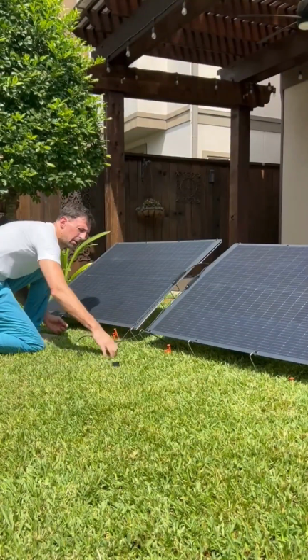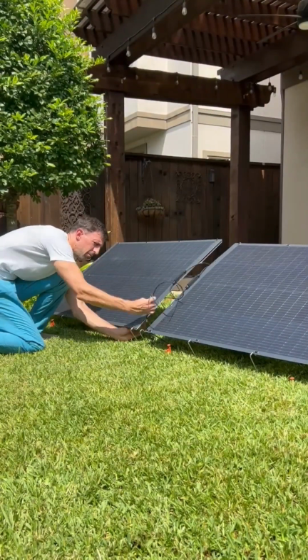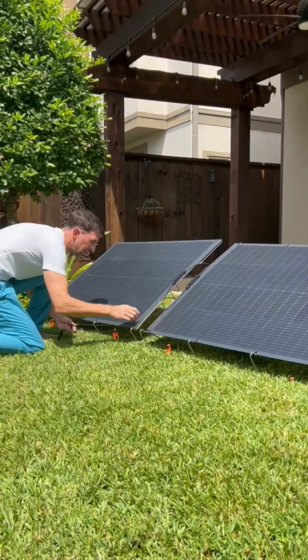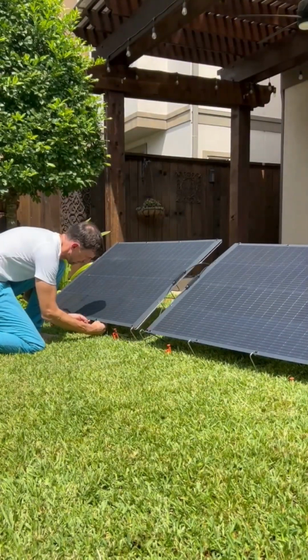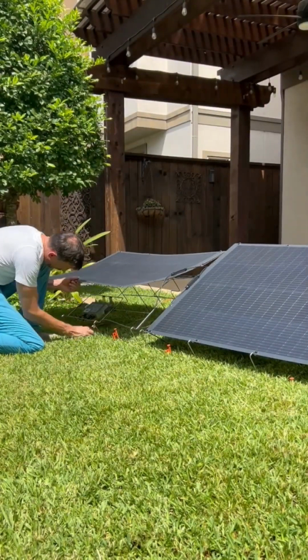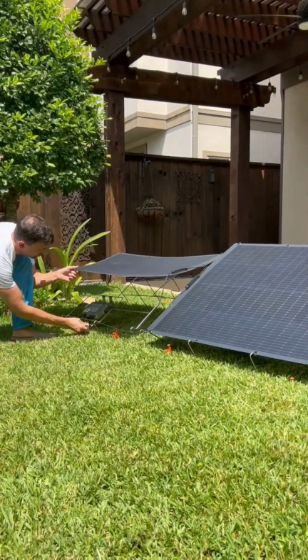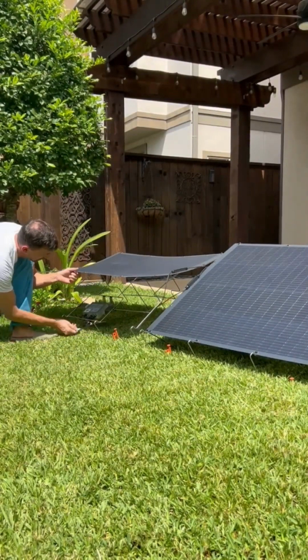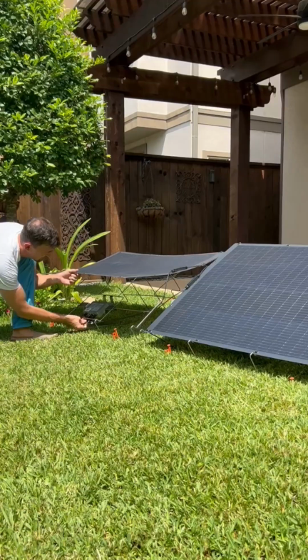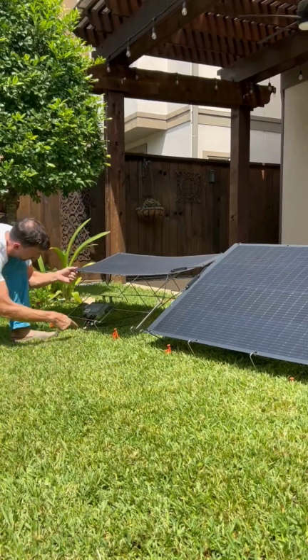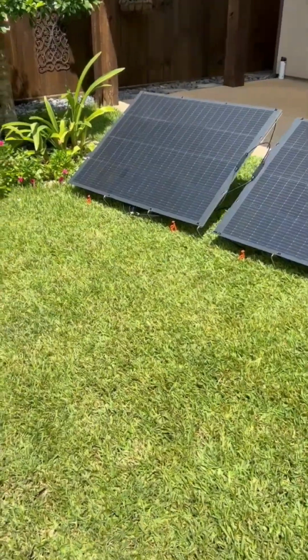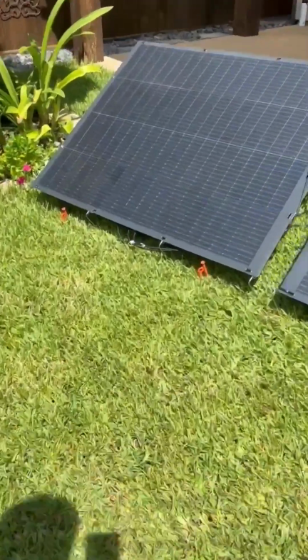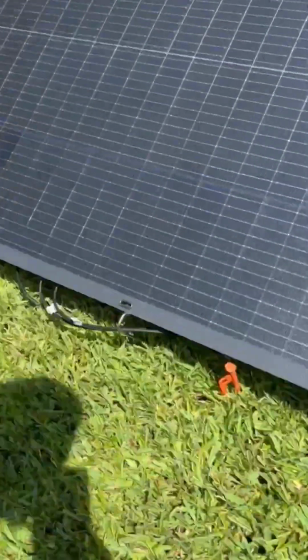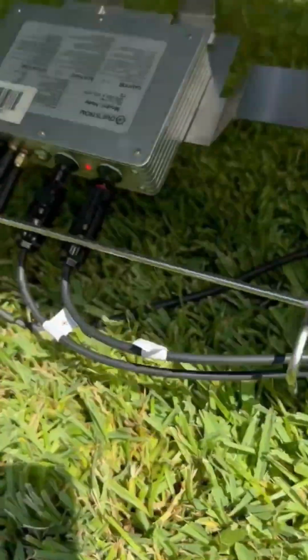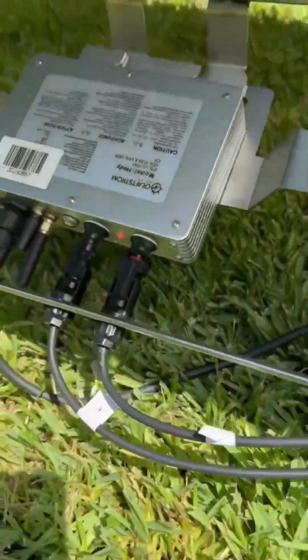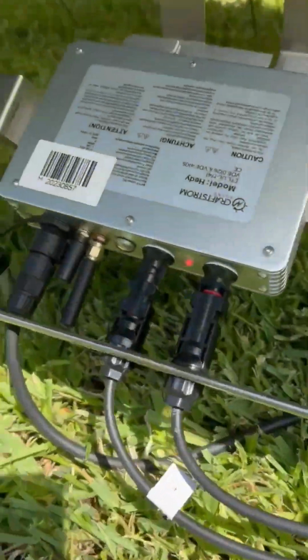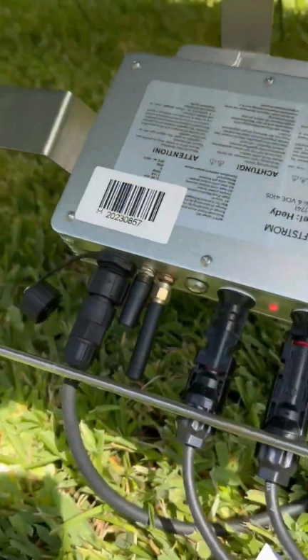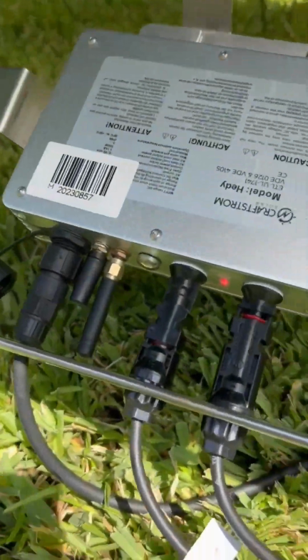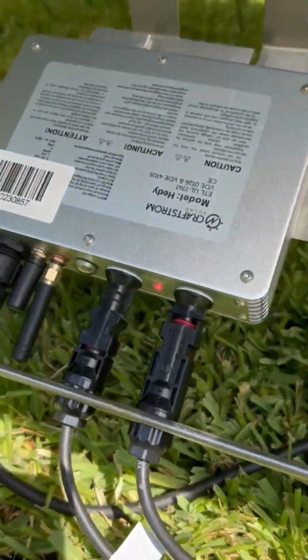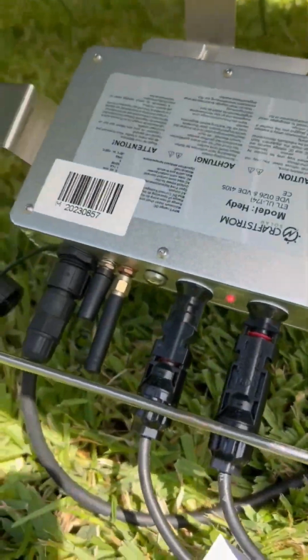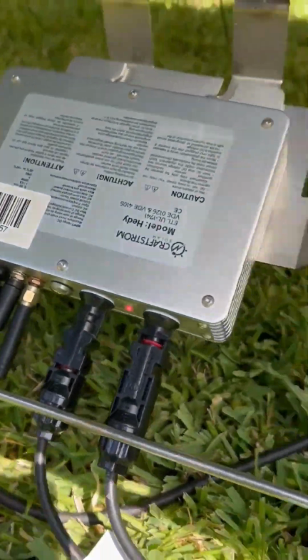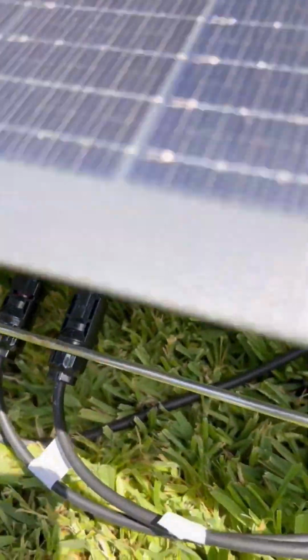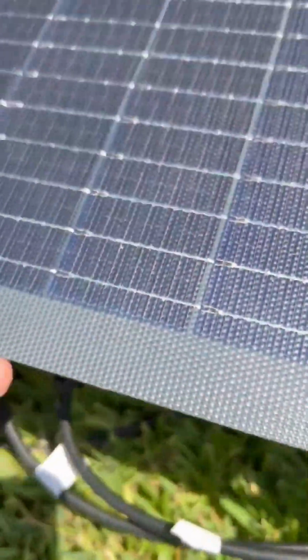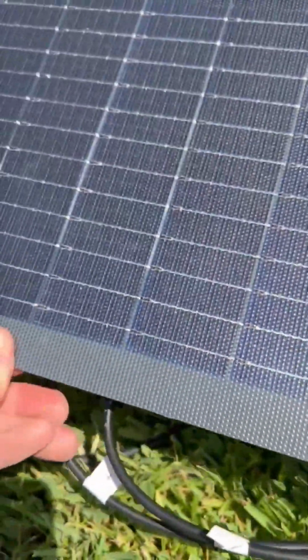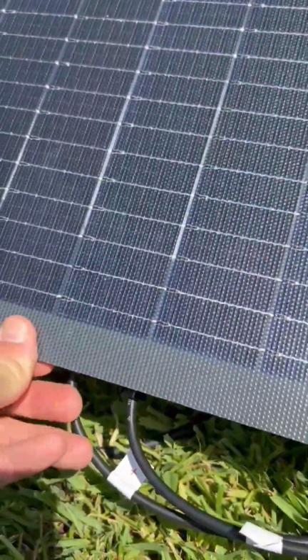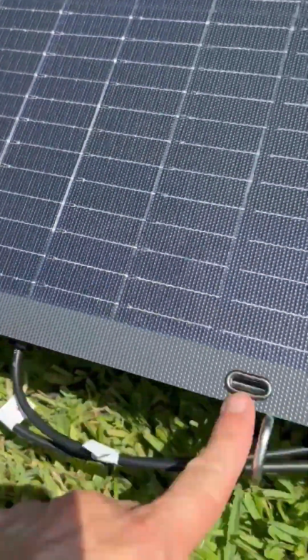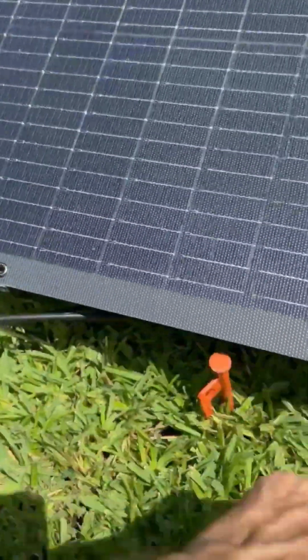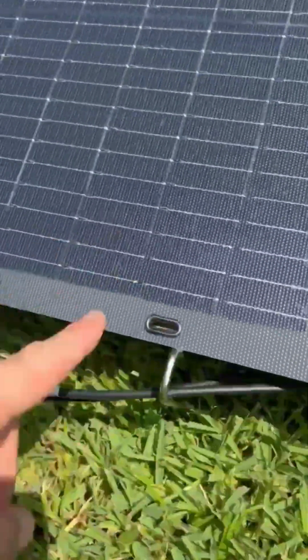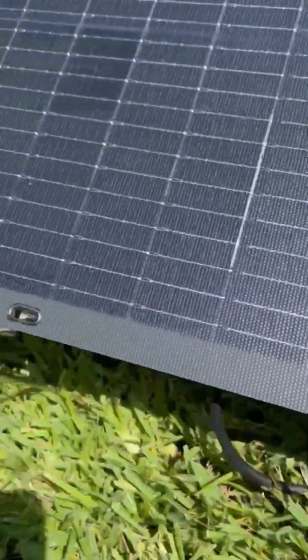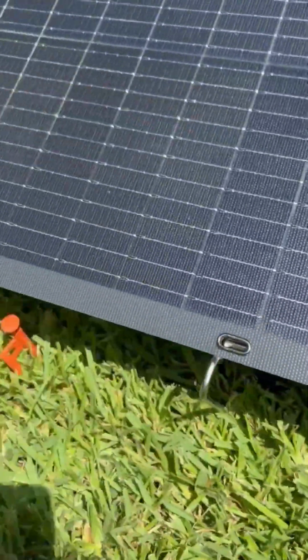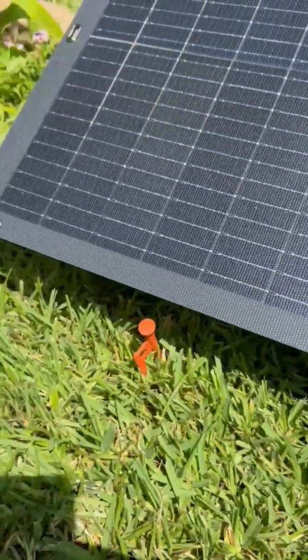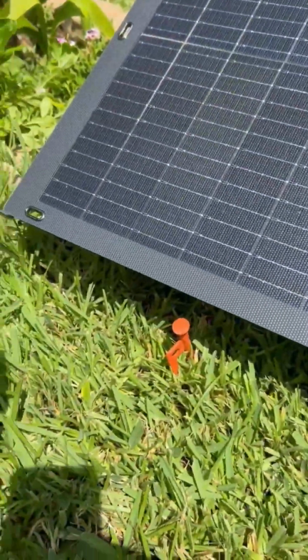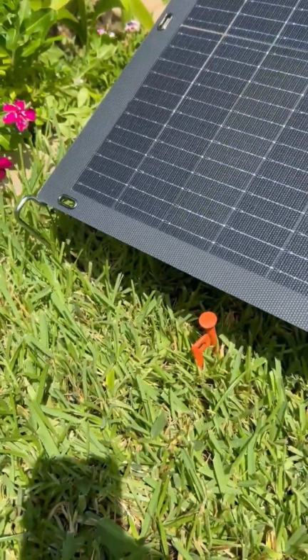Now connect the two other leads coming from the panels to the inverter, and connect the AC cable — you see all three — and the two antennas. Please fasten all the eyelets all the way around.